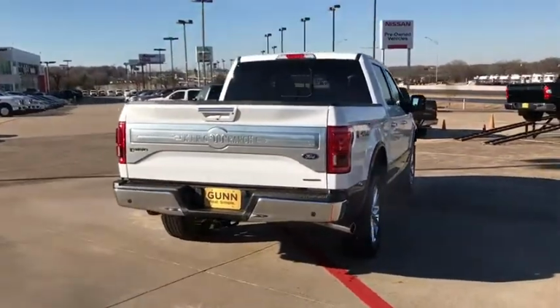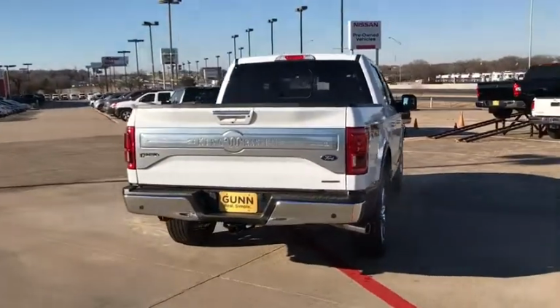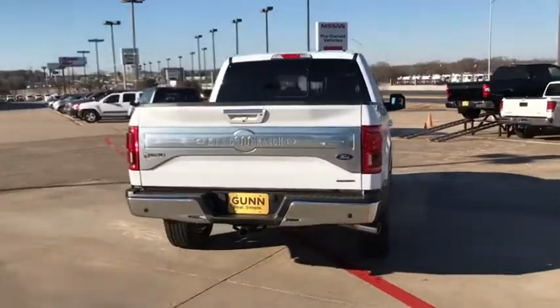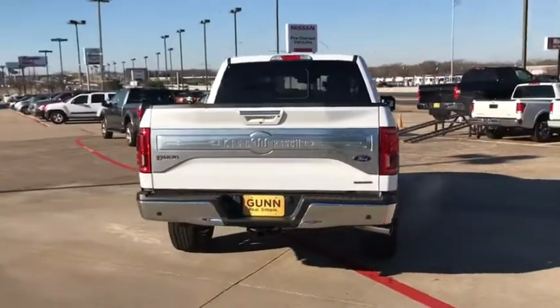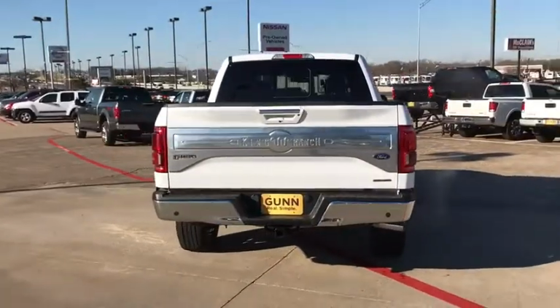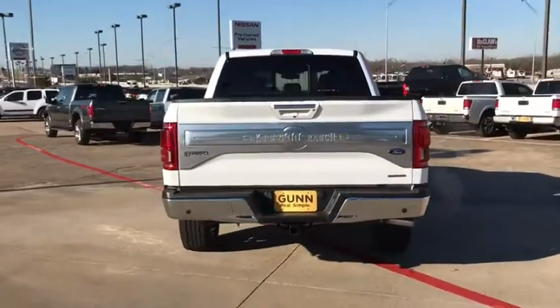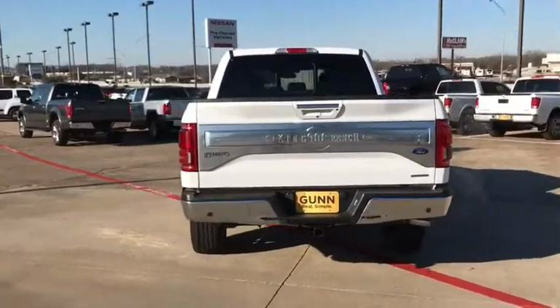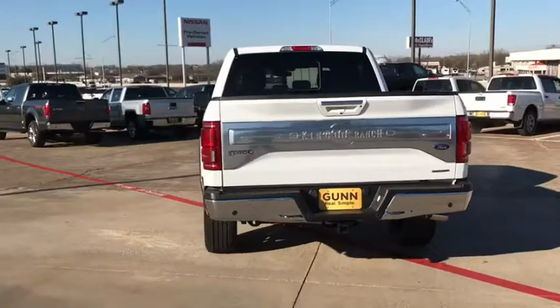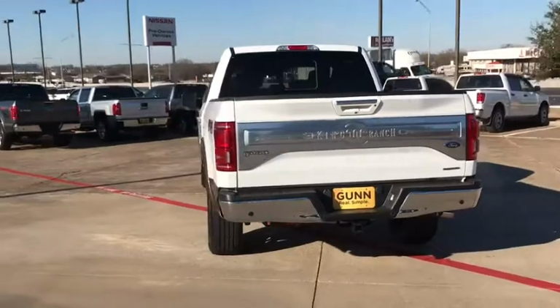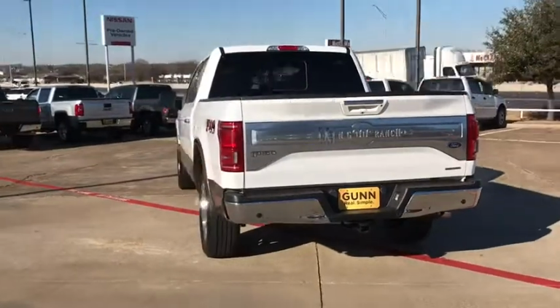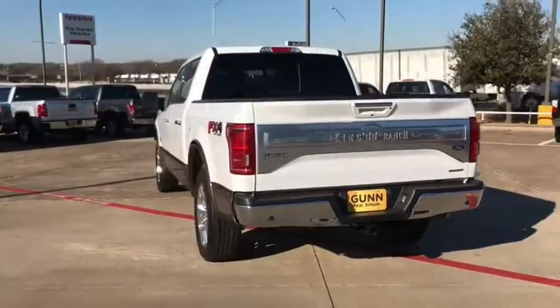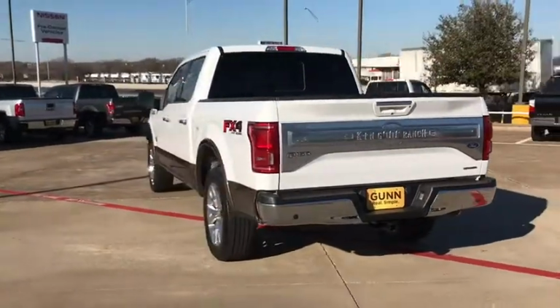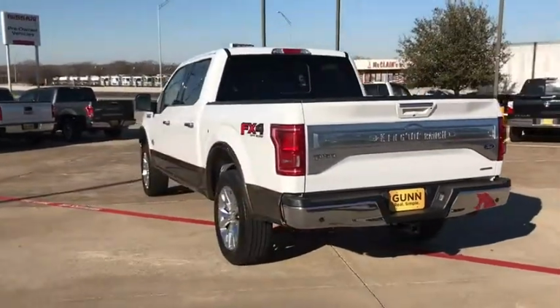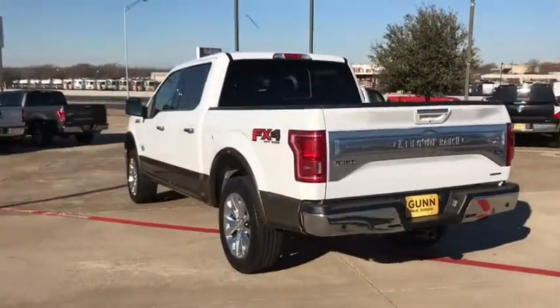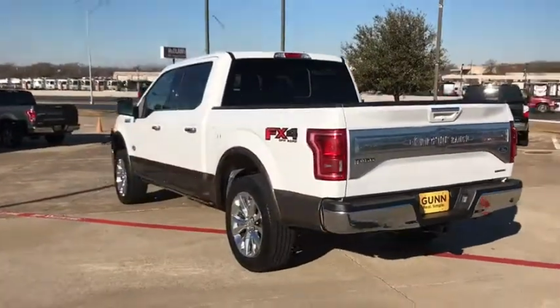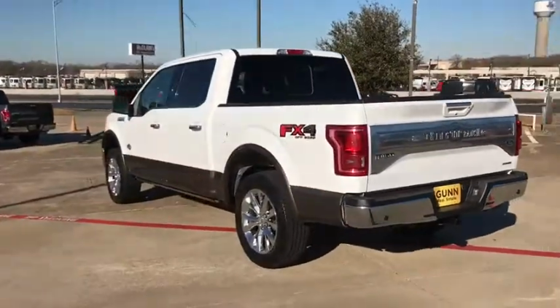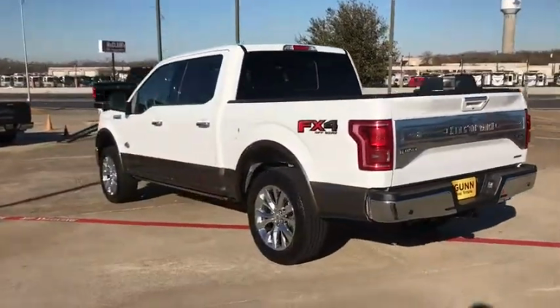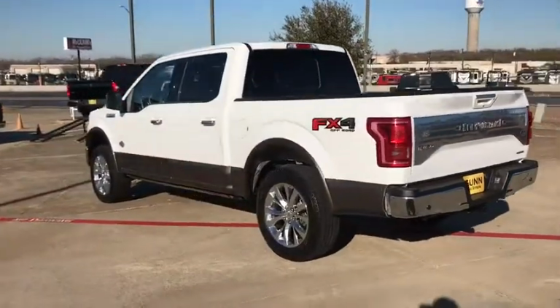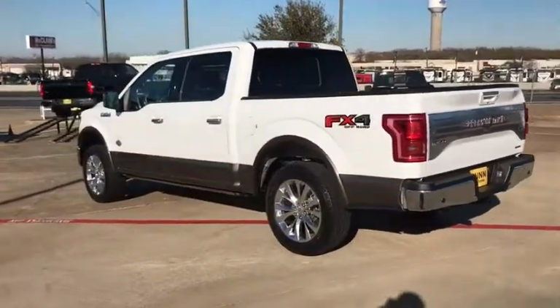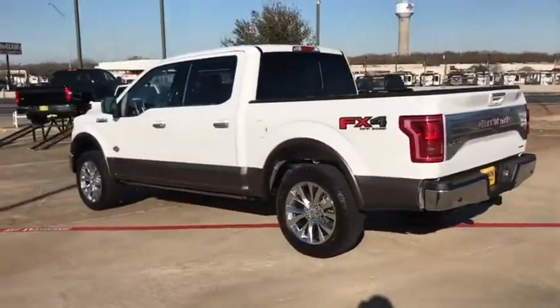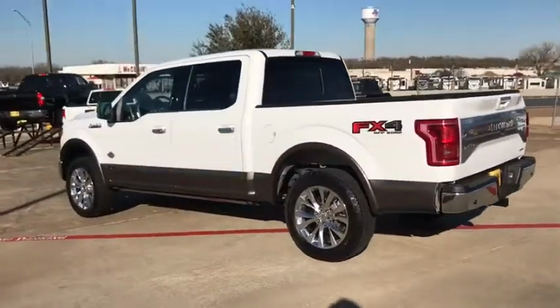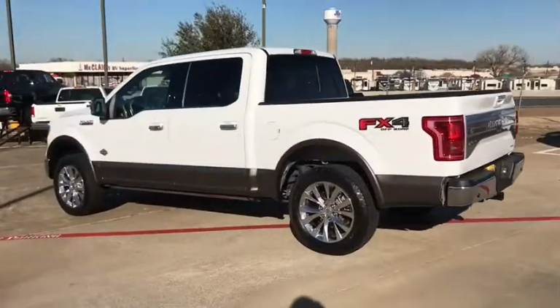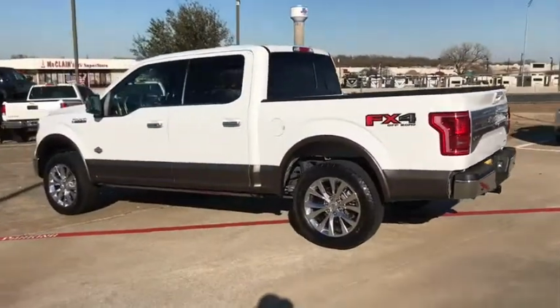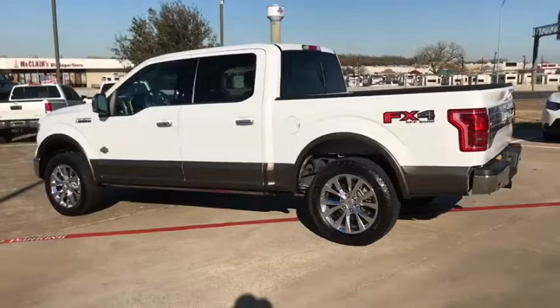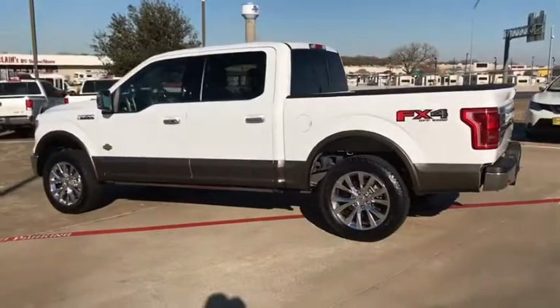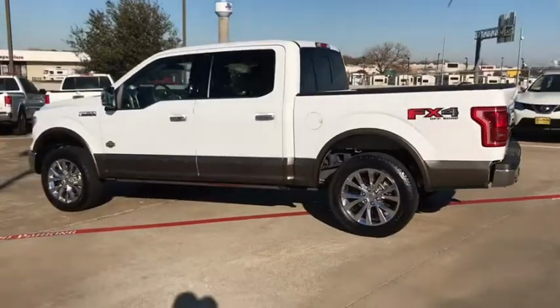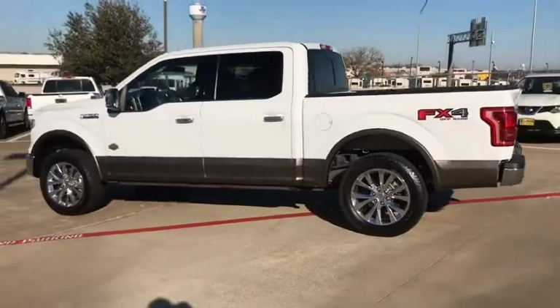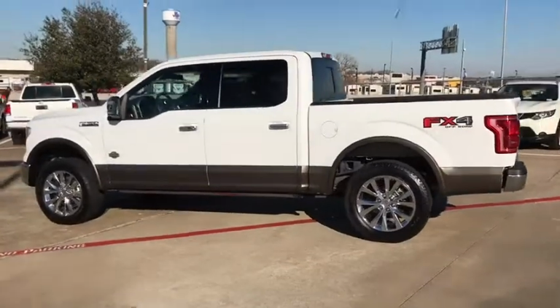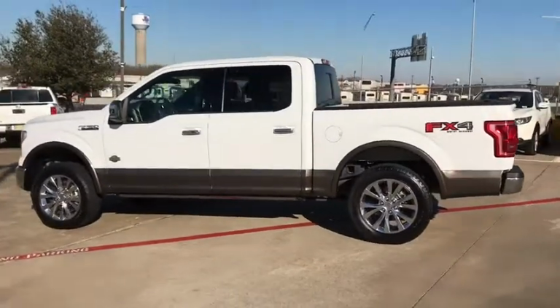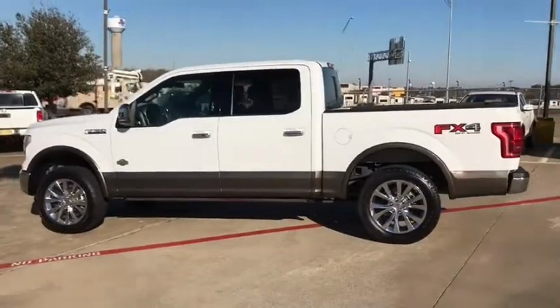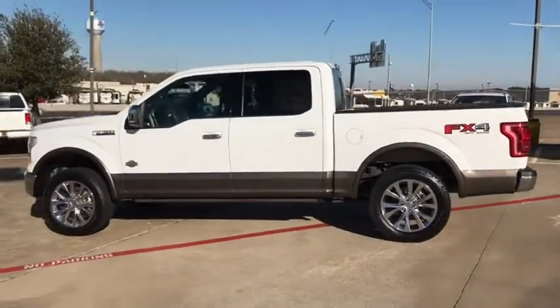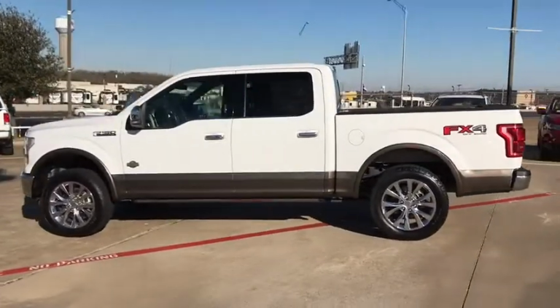Leather wrapped steering wheel, Bluetooth, power steering, adjustable steering wheel, keyless start, auto dimming rear view mirror, floor mats, four wheel disc brakes, aluminum wheels.